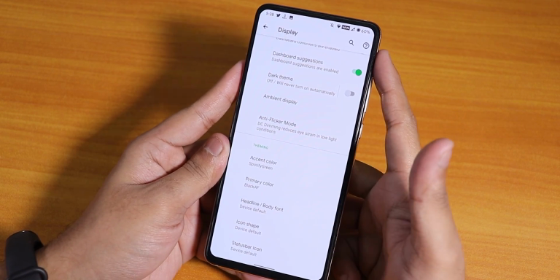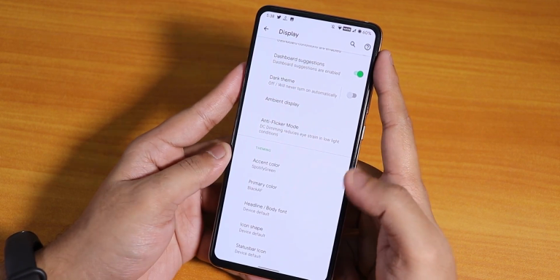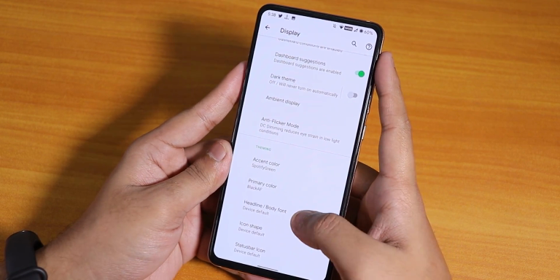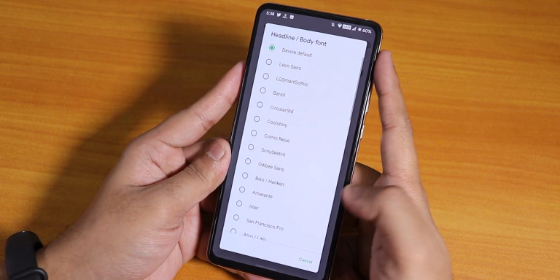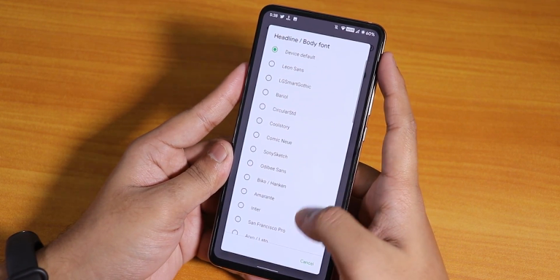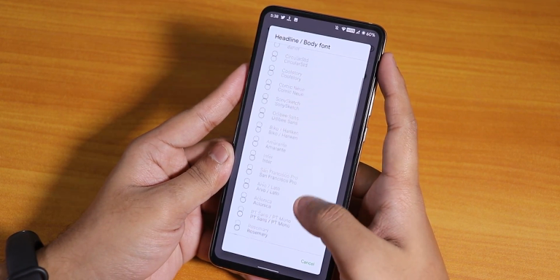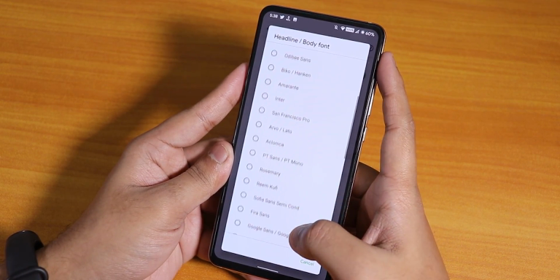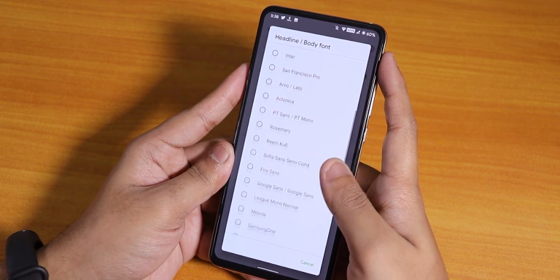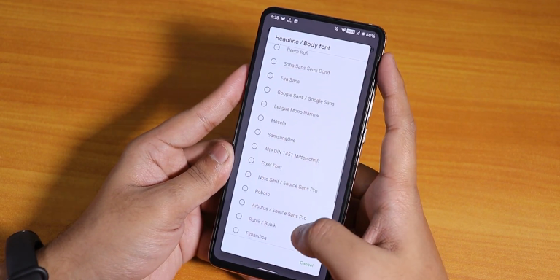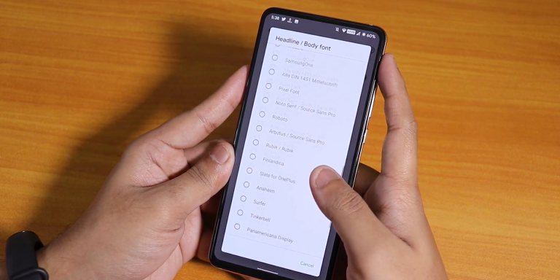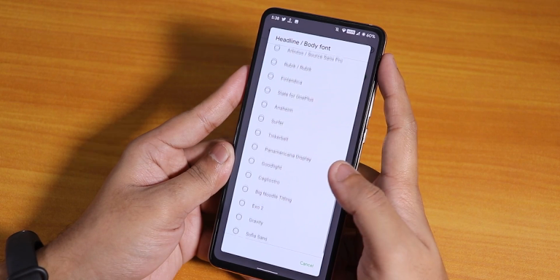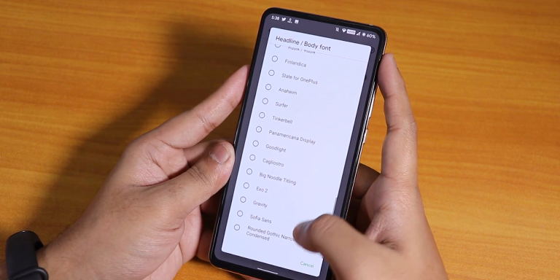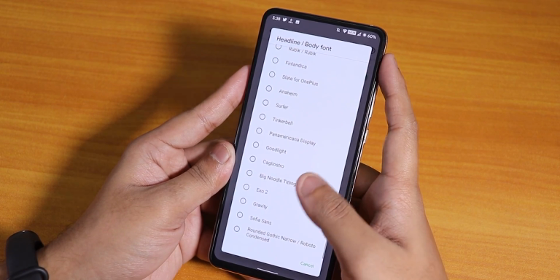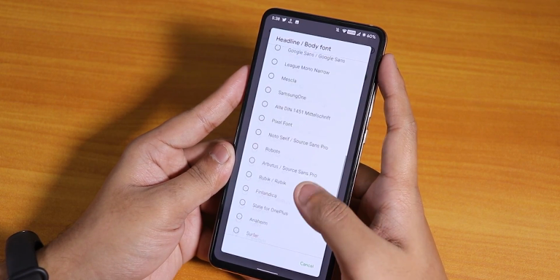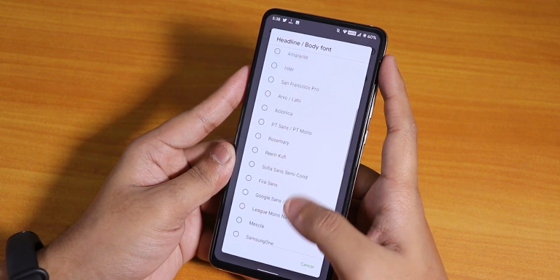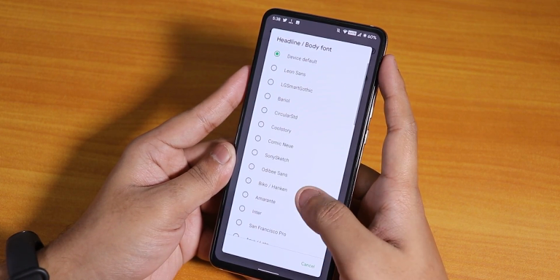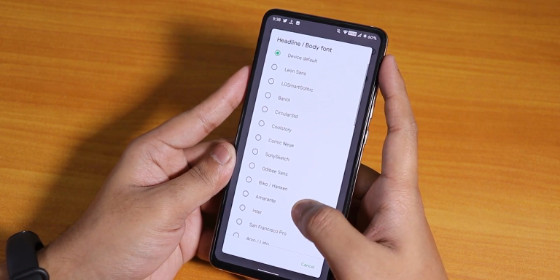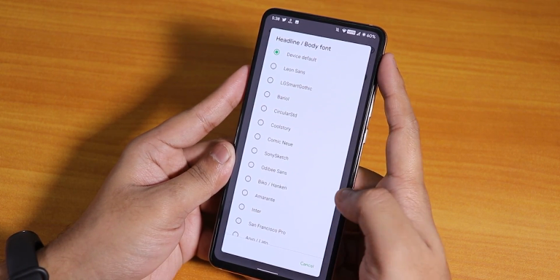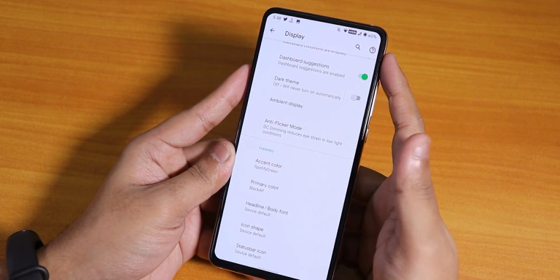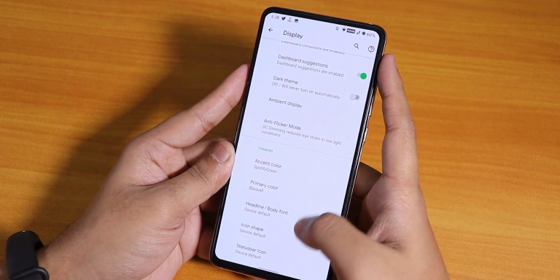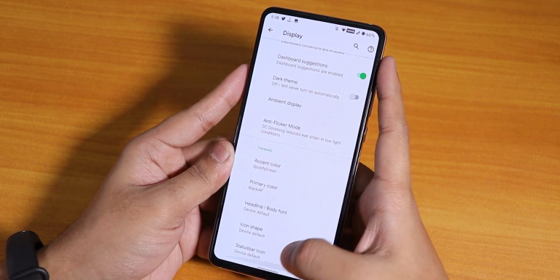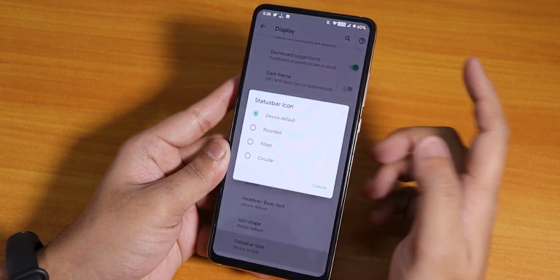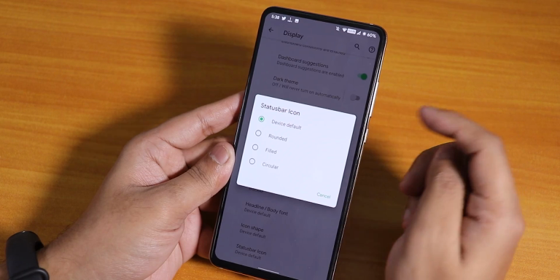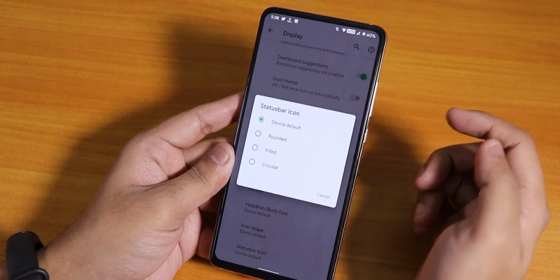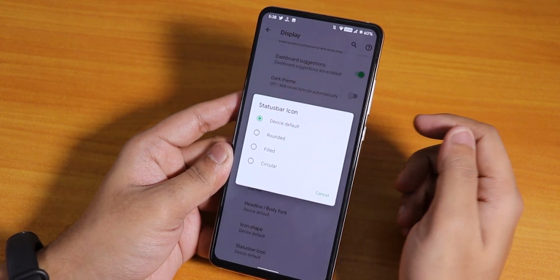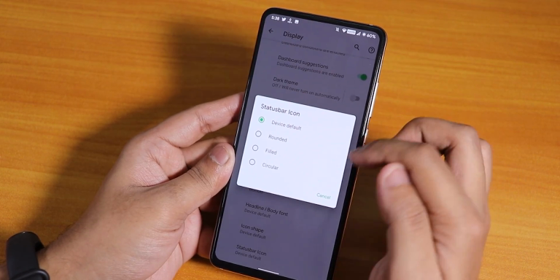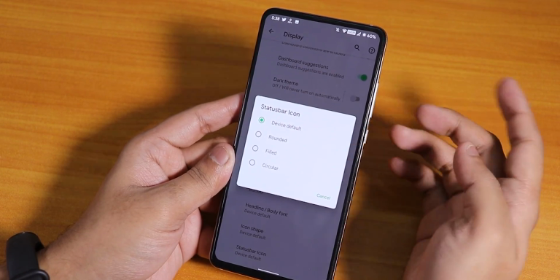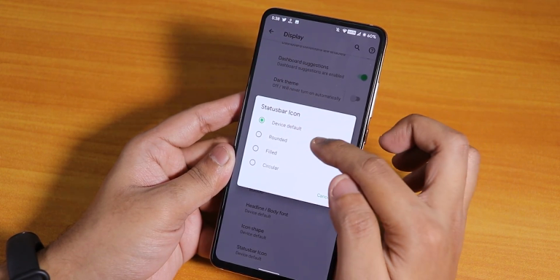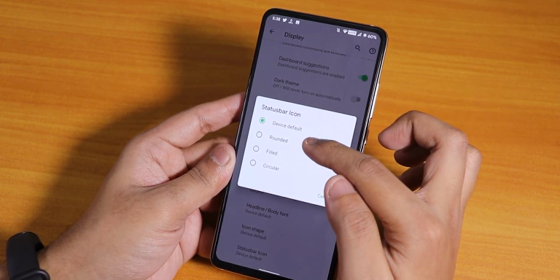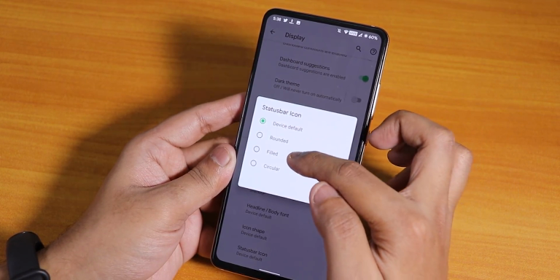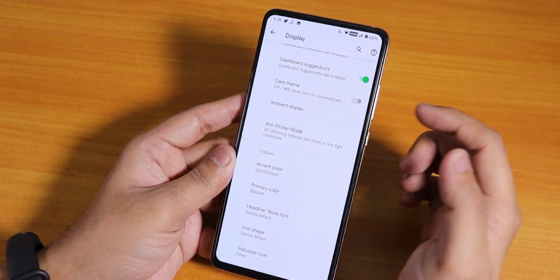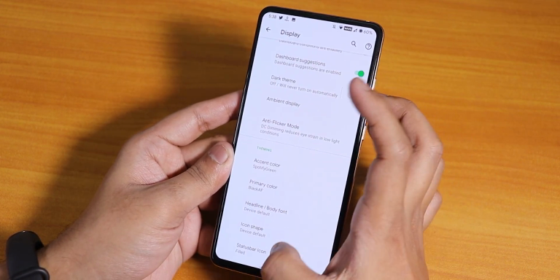Here we have headline and body fonts — a plethora of options on this ROM, no issues there. There's also the status bar icon setting which shows rounded, filled, circular options — it changes the status bar icons and quick setting icons too.